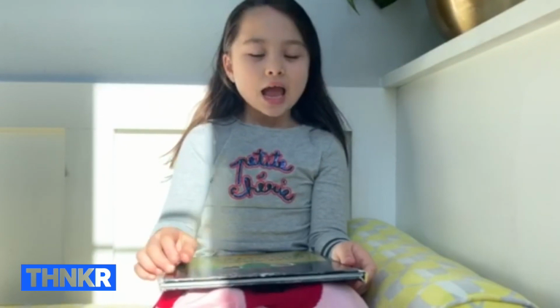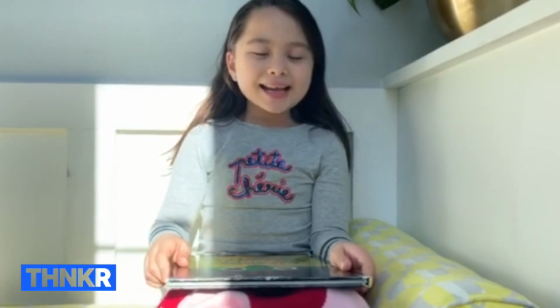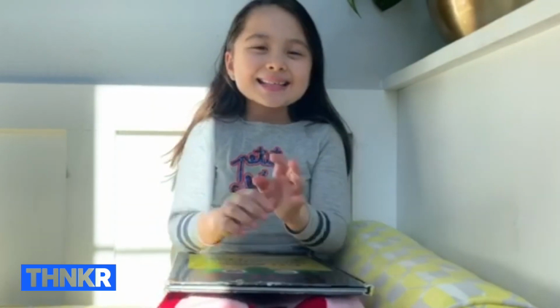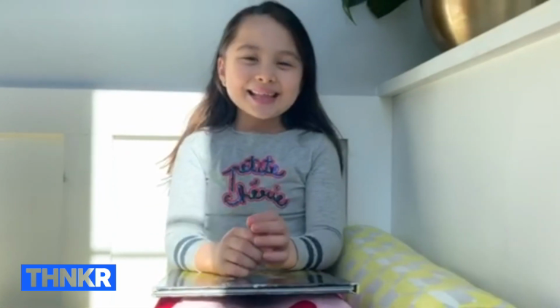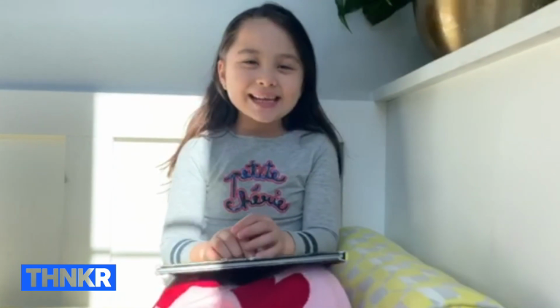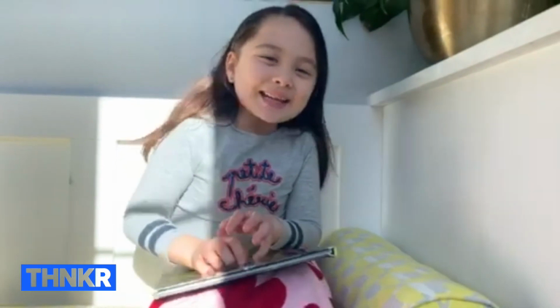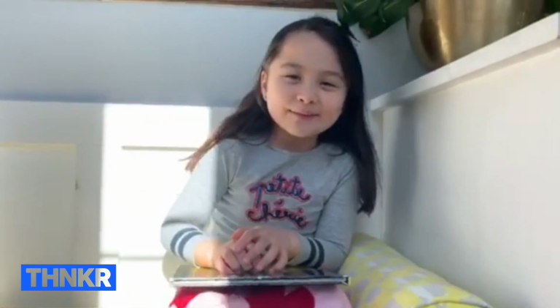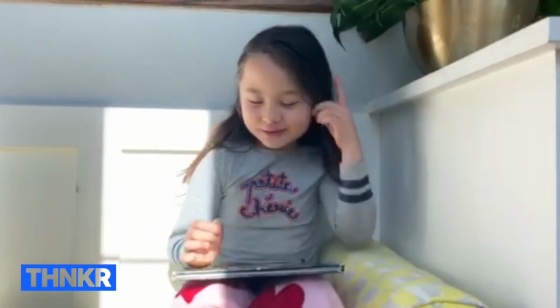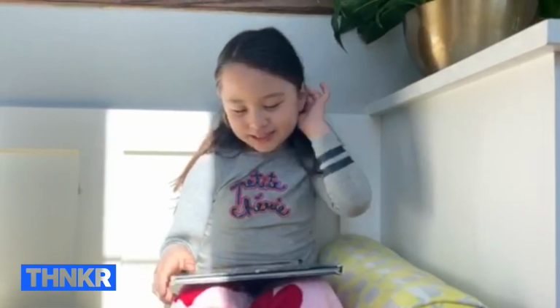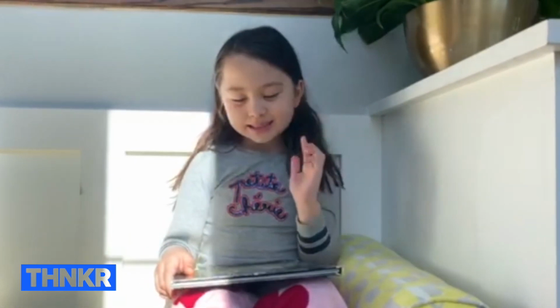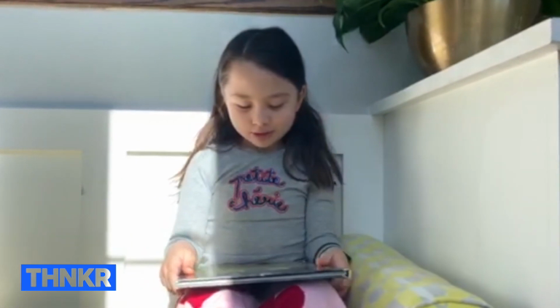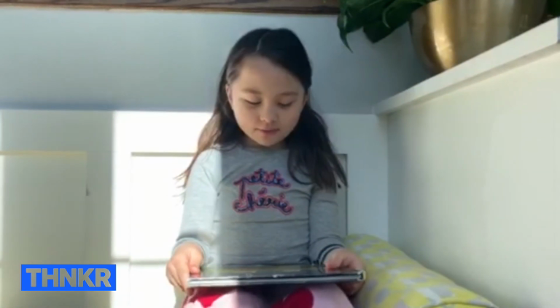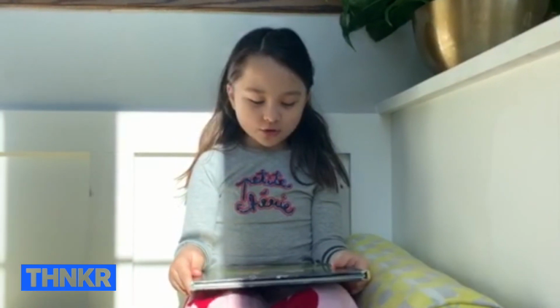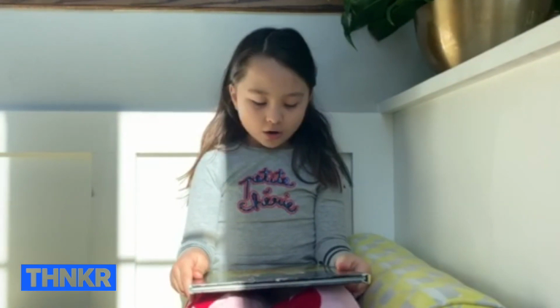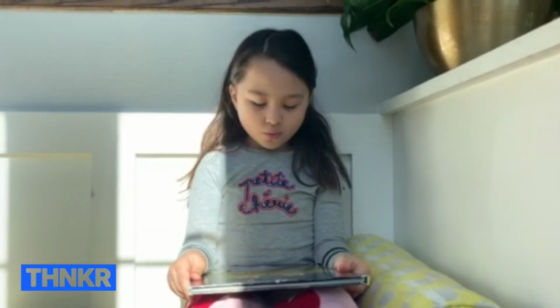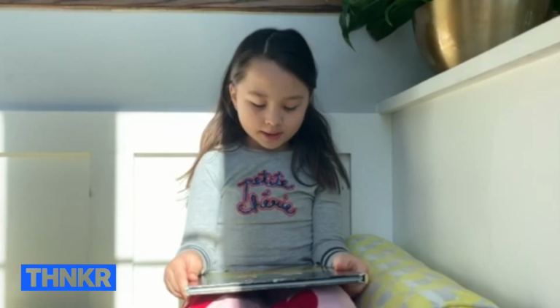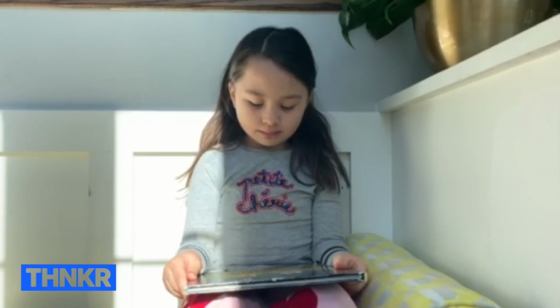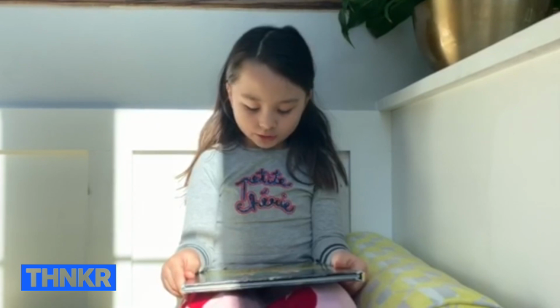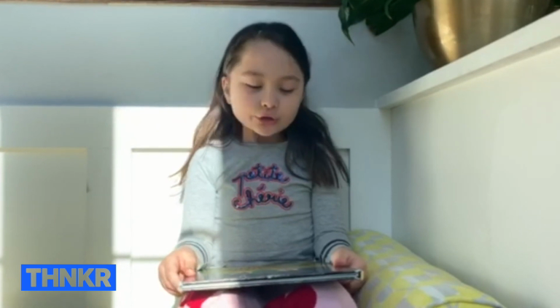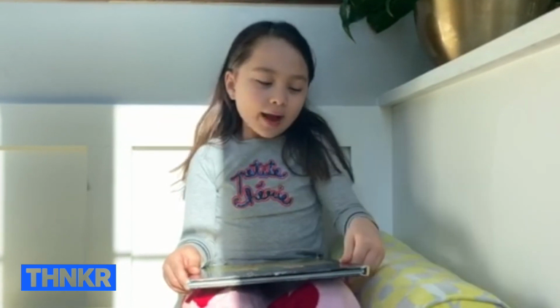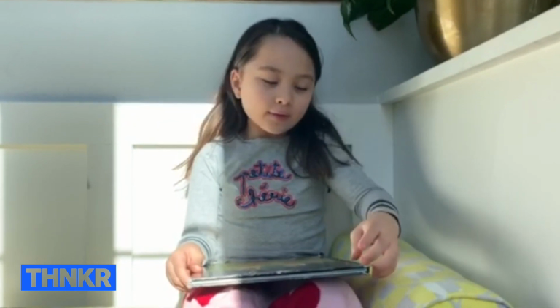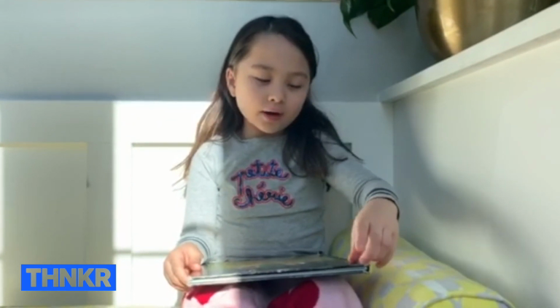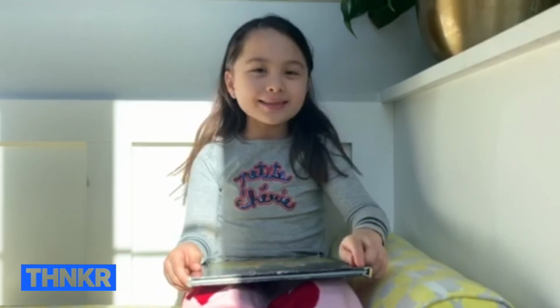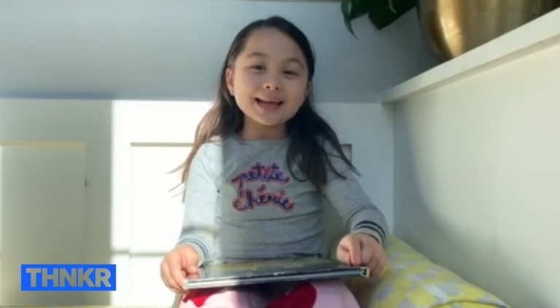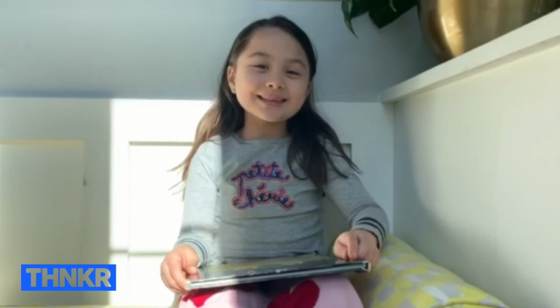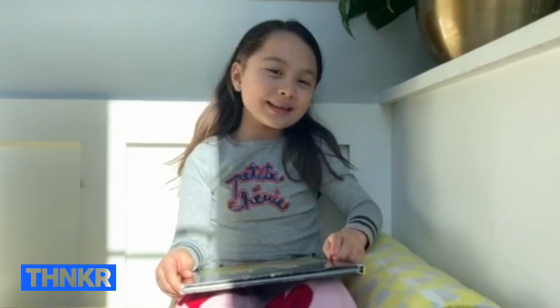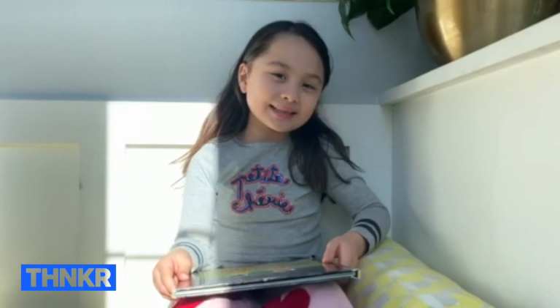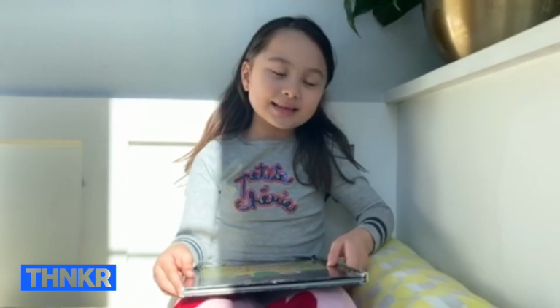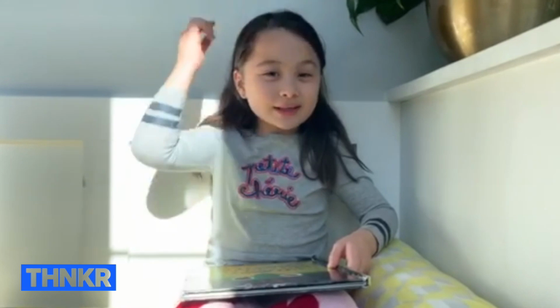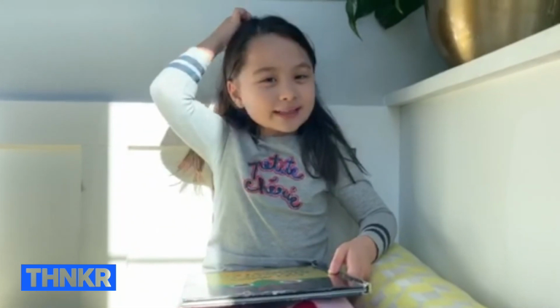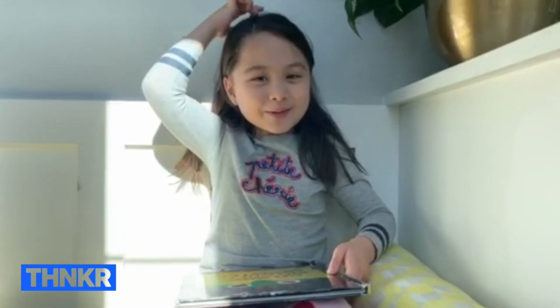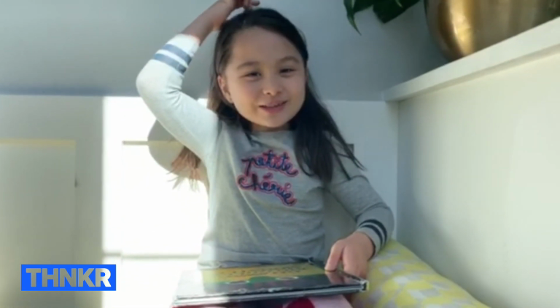Hi guys, it's Lily and I'm seven years old. Today I'm going to be reading you 'Go Away Big Green Monster.' I already read this and it is really funny, so I hope you enjoy.